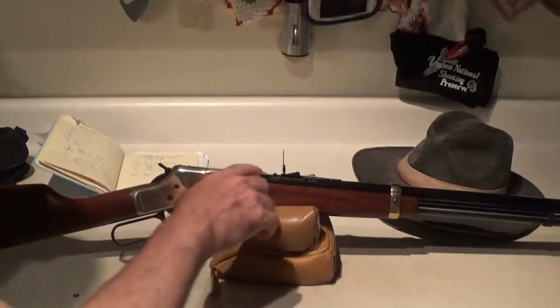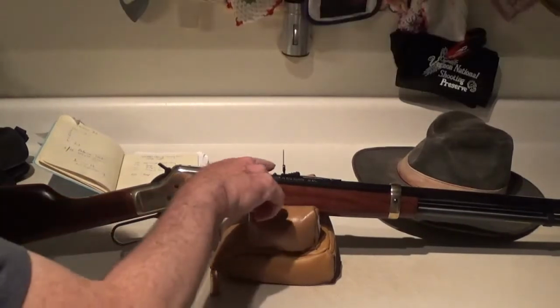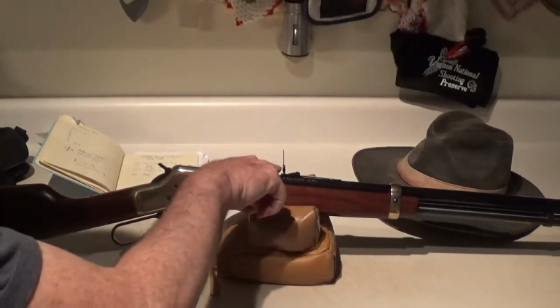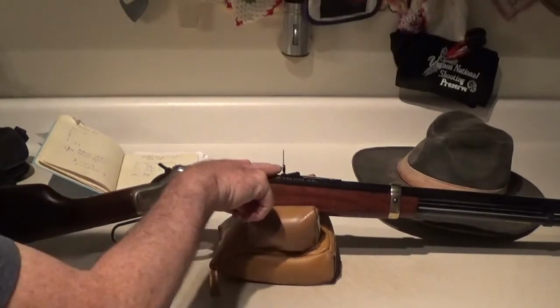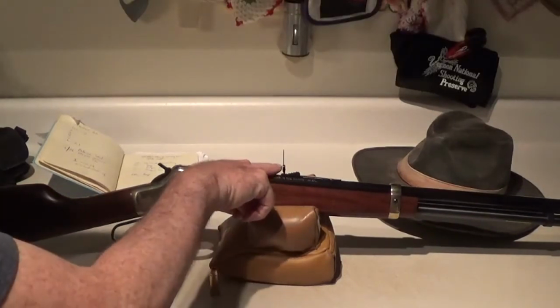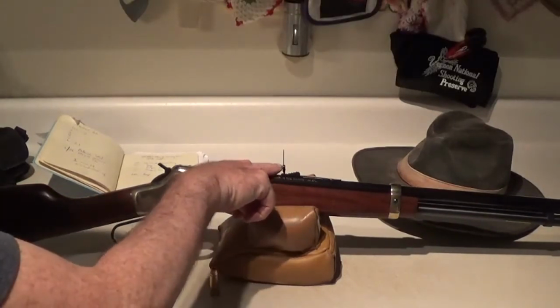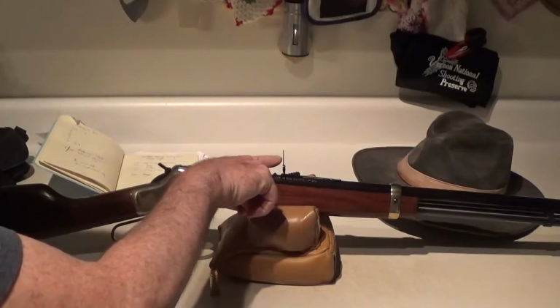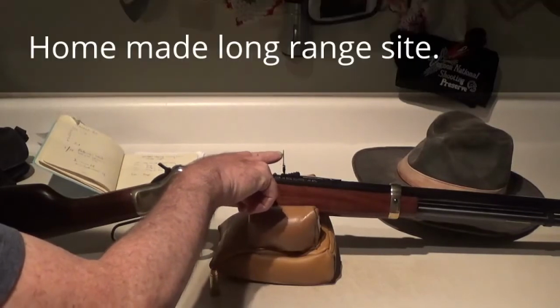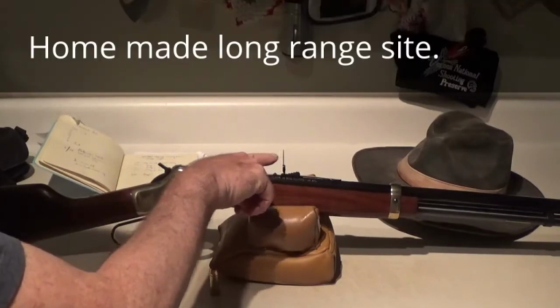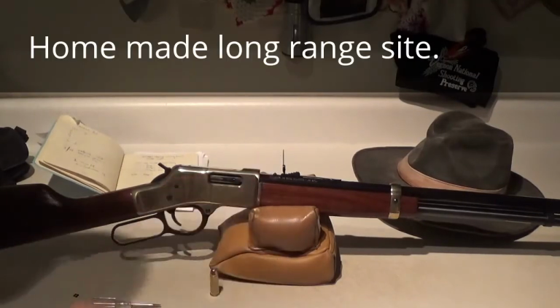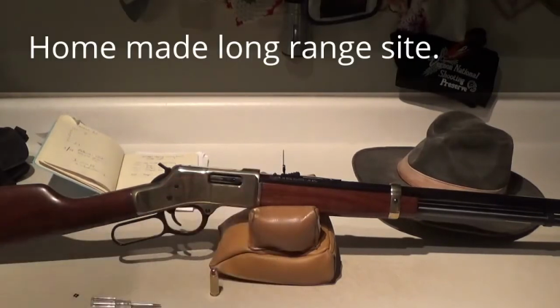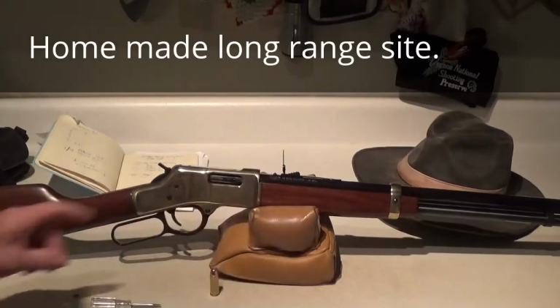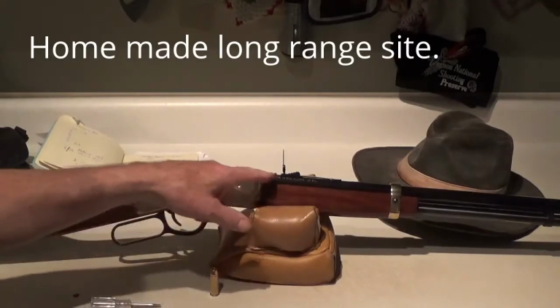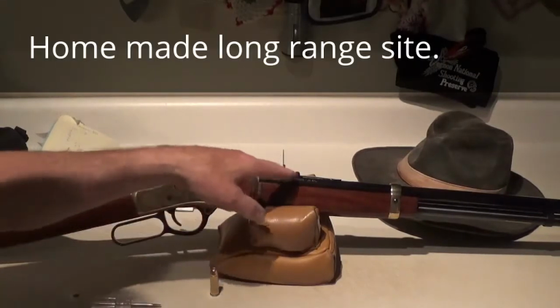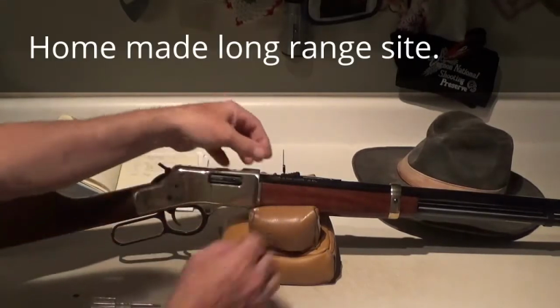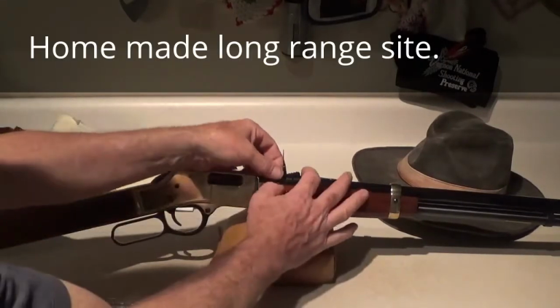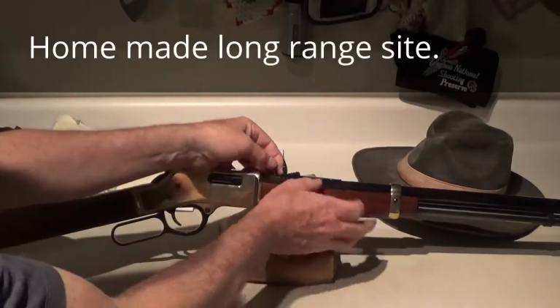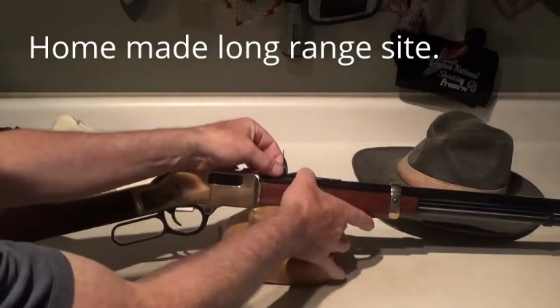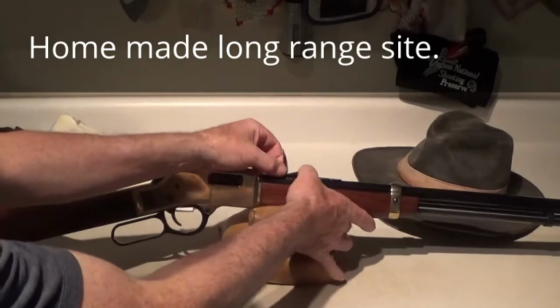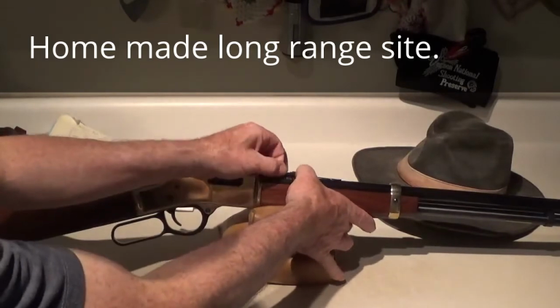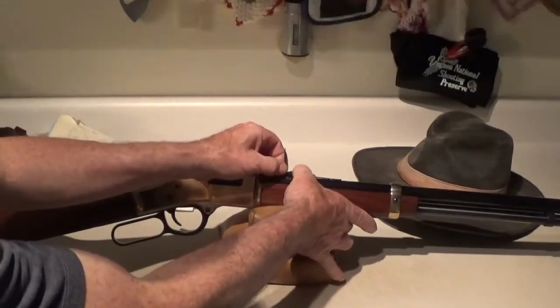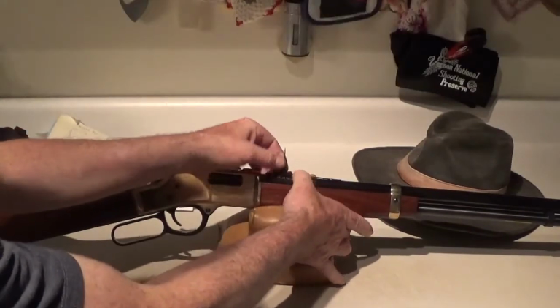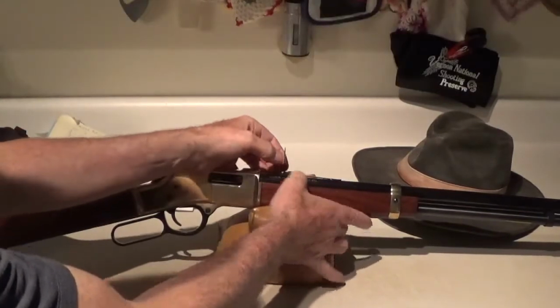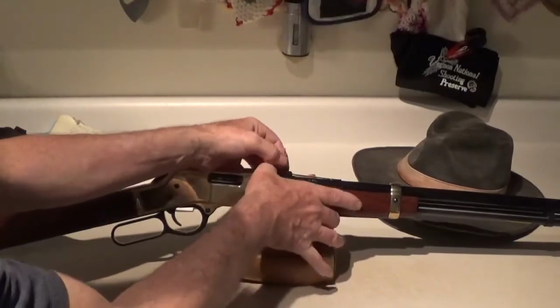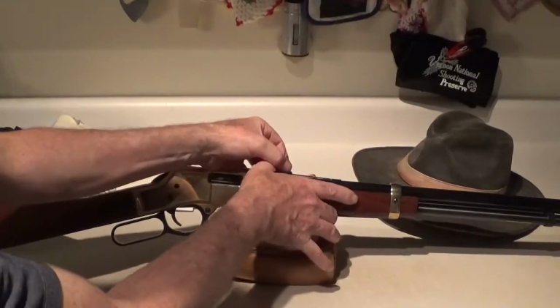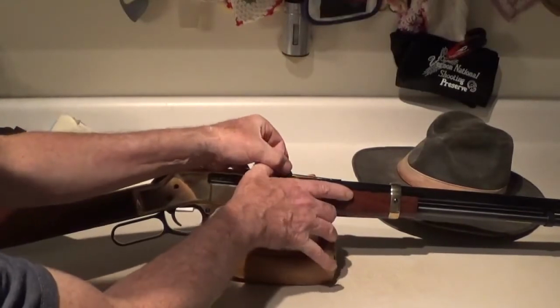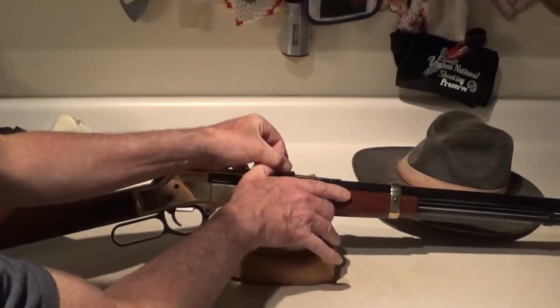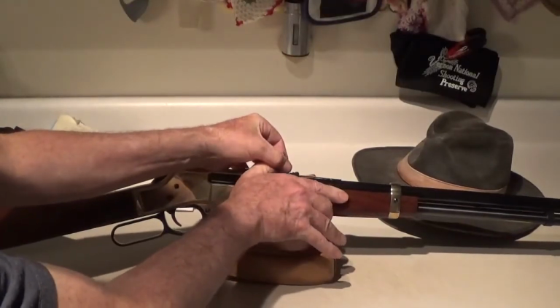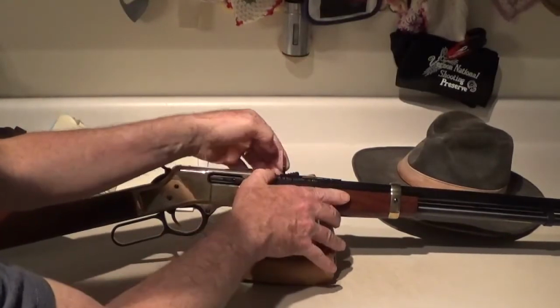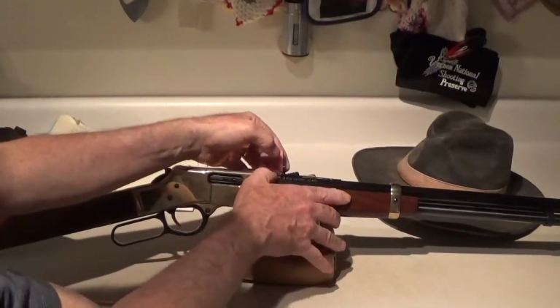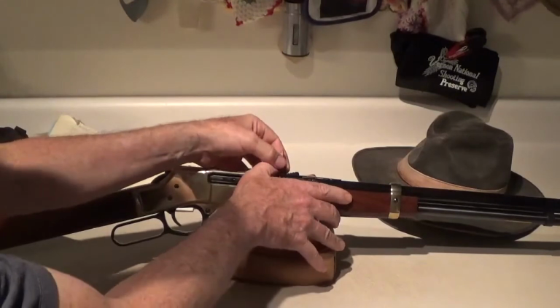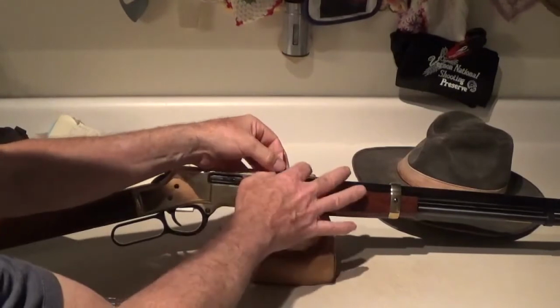So I put some holes in the face of this little feeler gauge. Between that and the elevation choices that you have — if you'll notice — you really can take this out a lot further. And why would you want that?